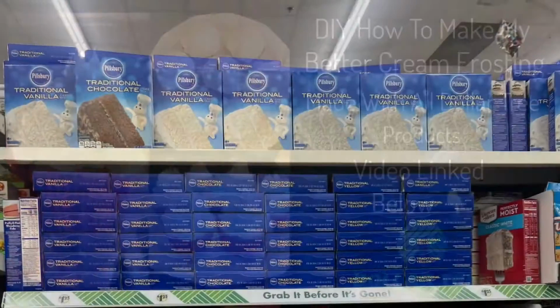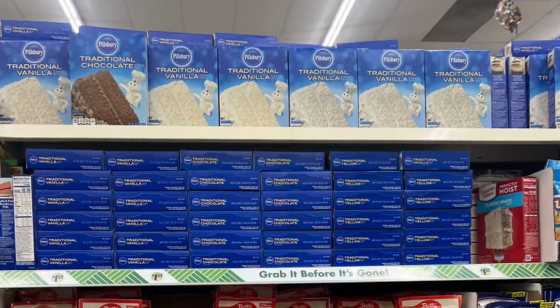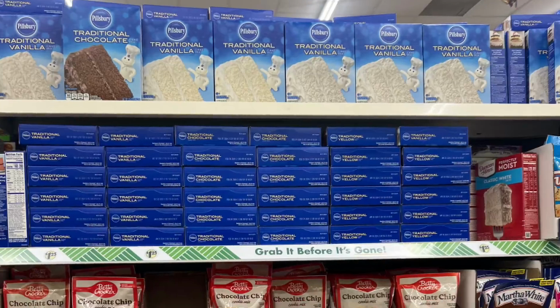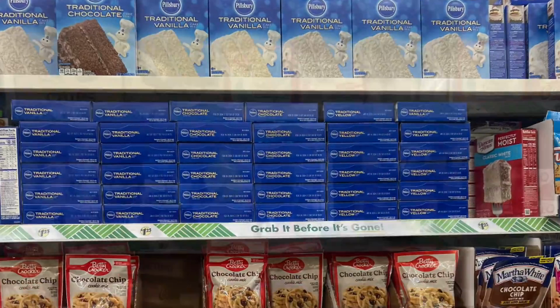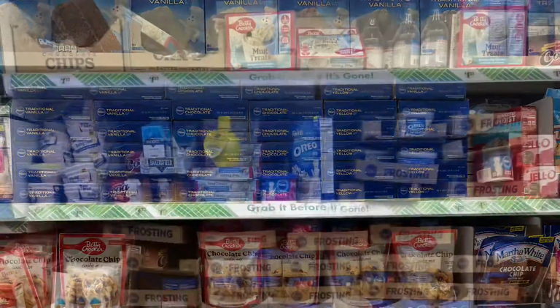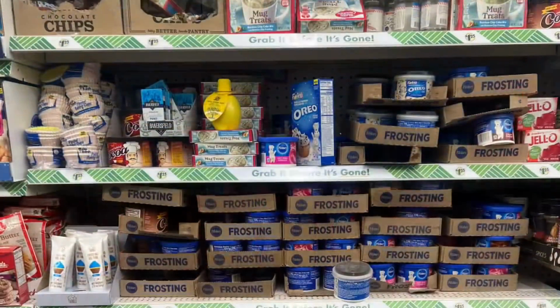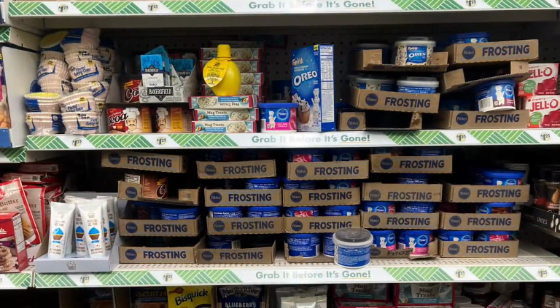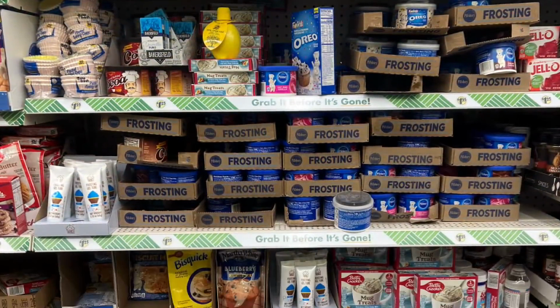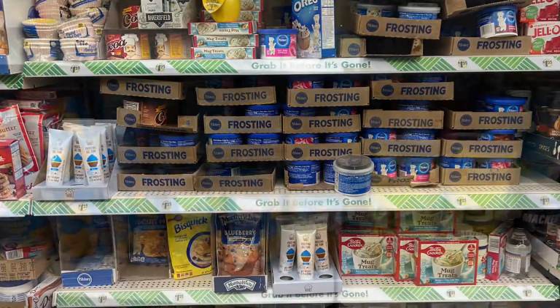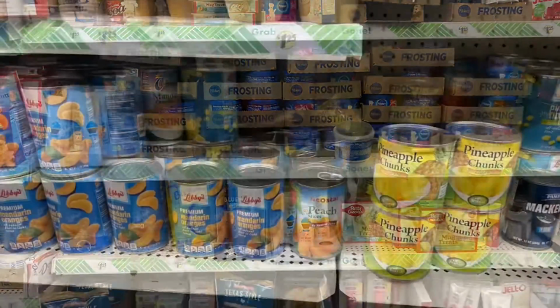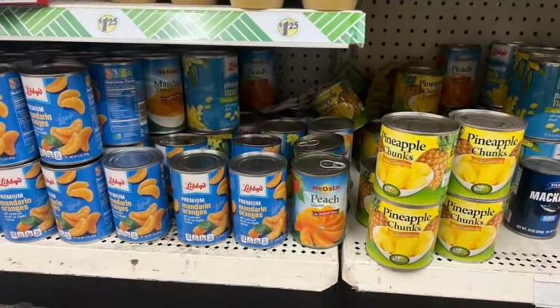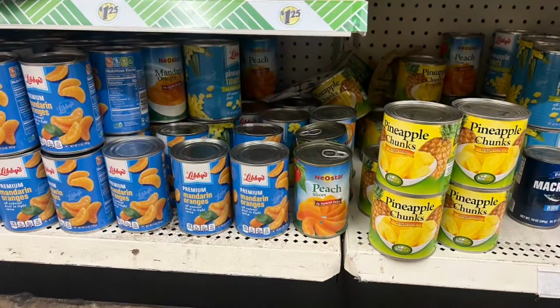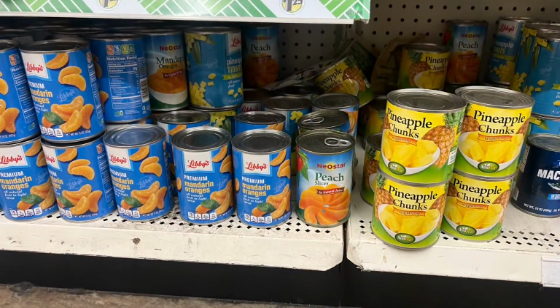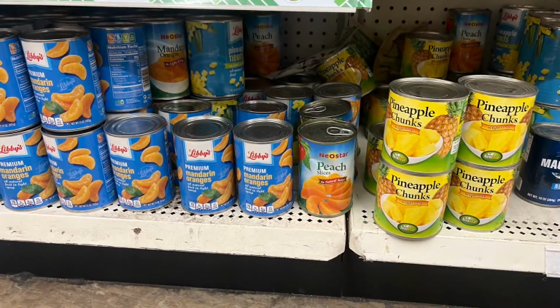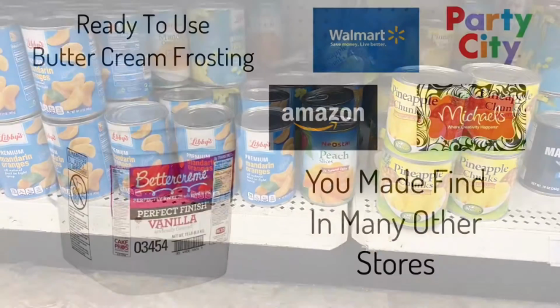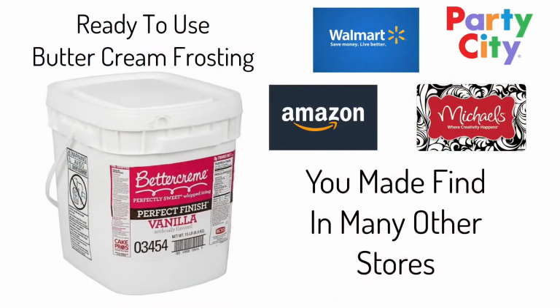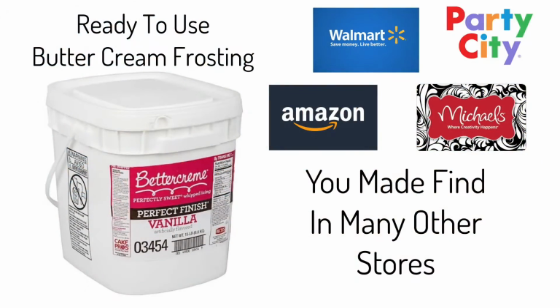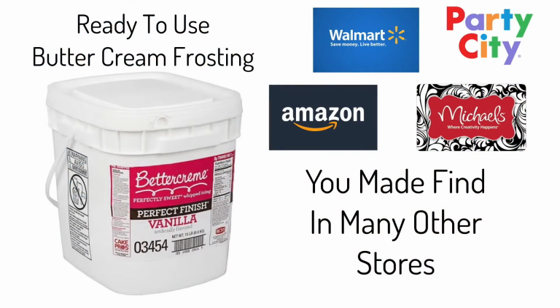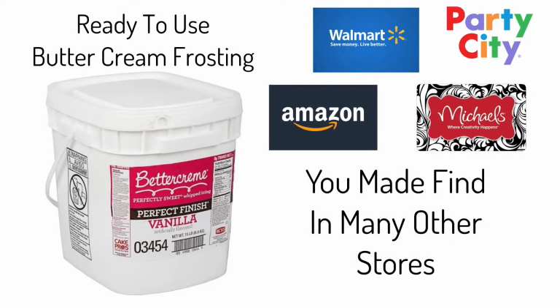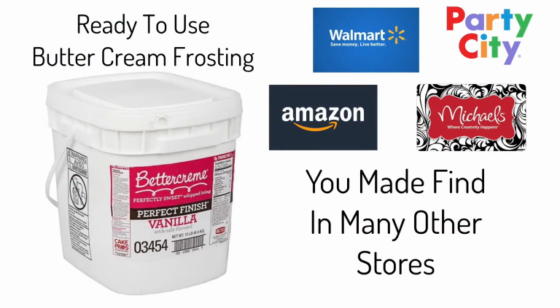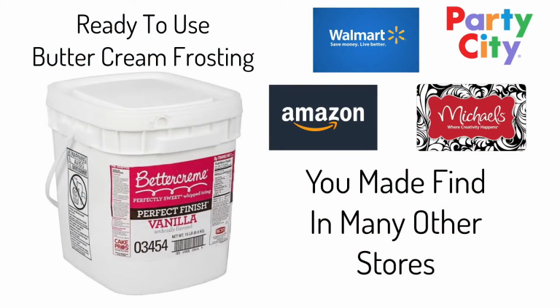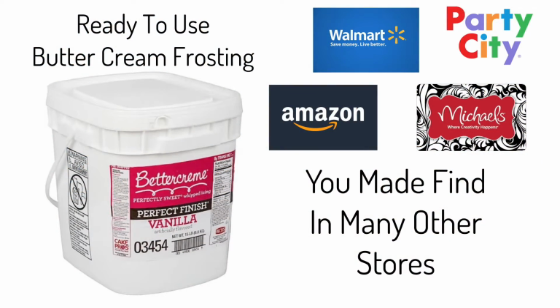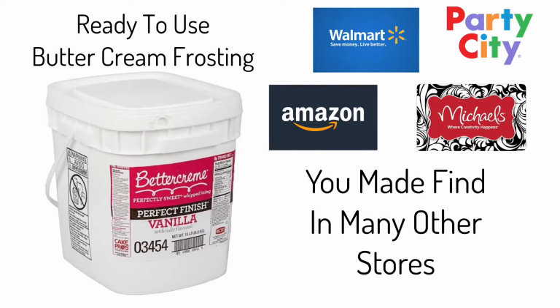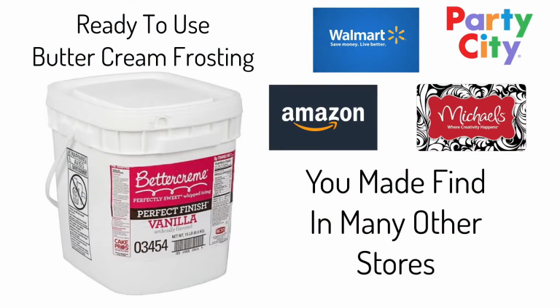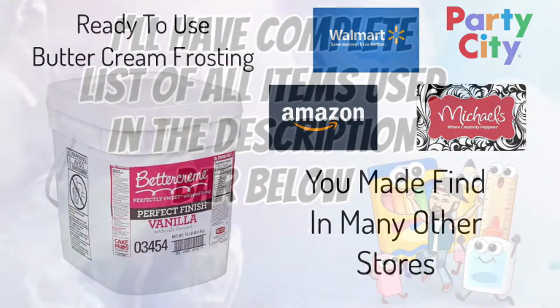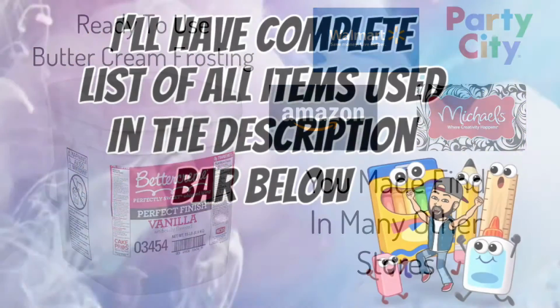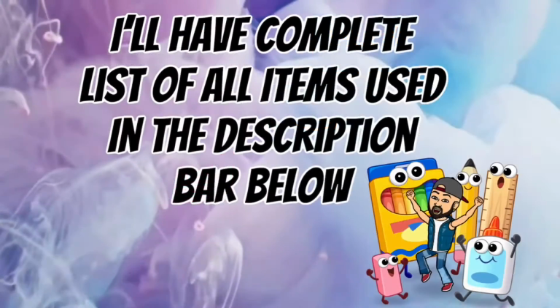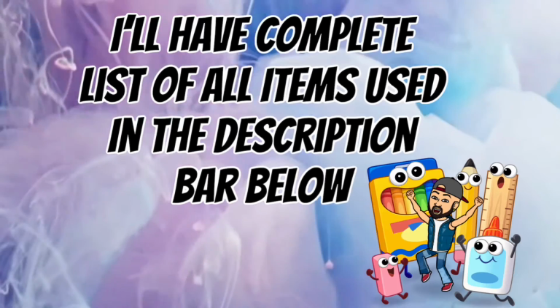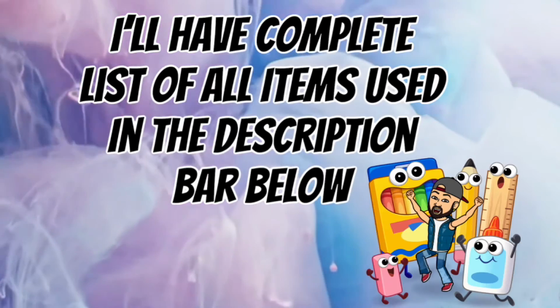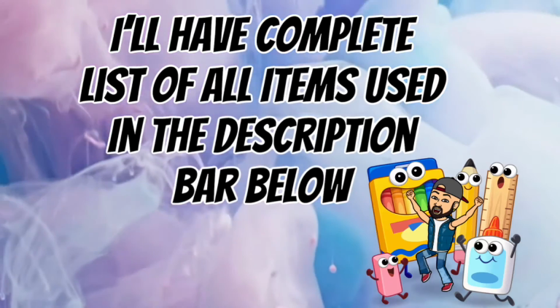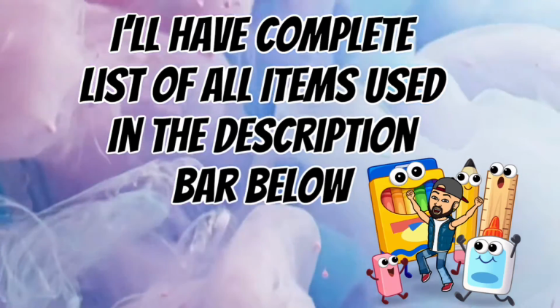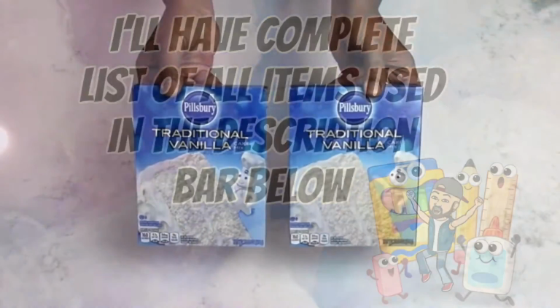If you're not aware, Dollar Tree does carry all baking products used in this video. And if you don't want to make your own buttercream frosting, you may also purchase it online or at these following stores.